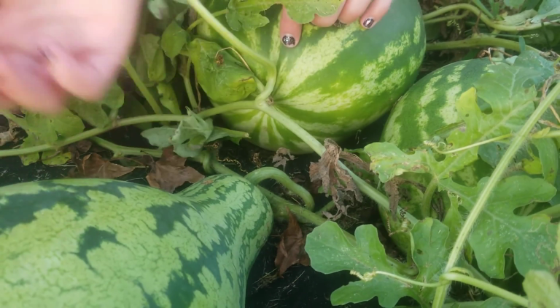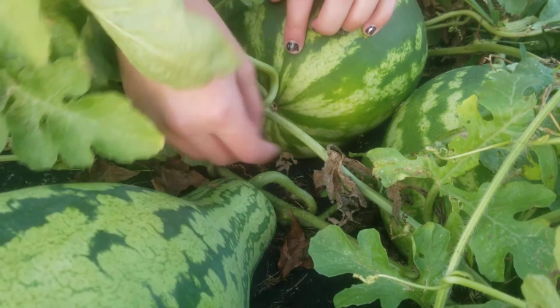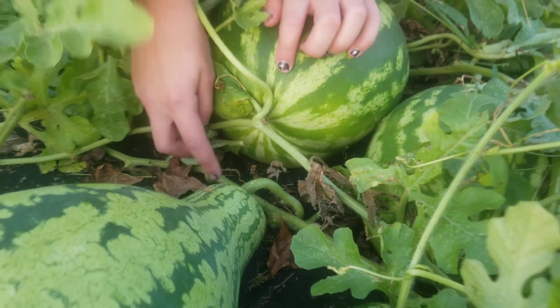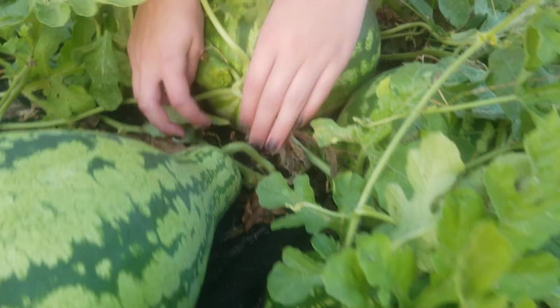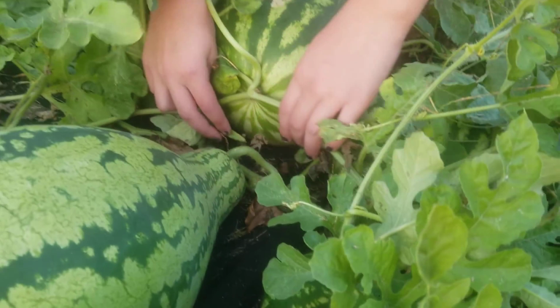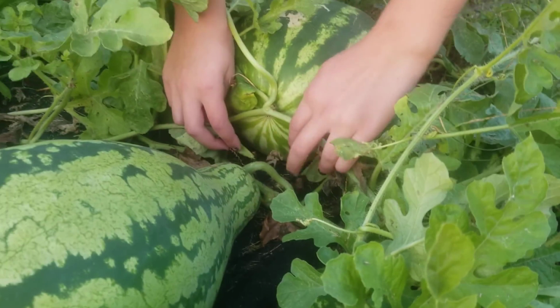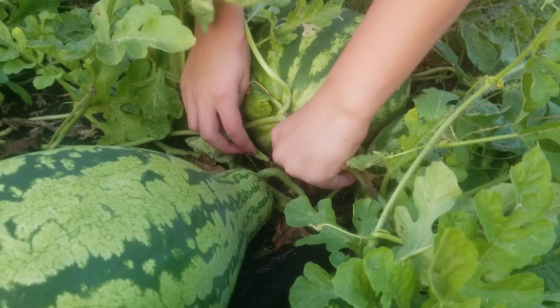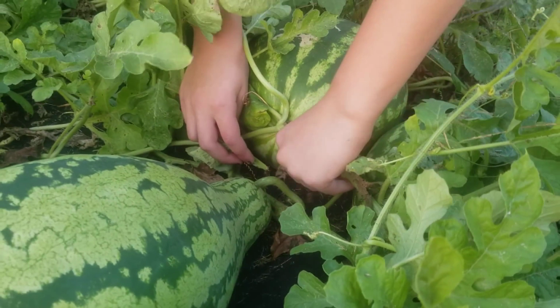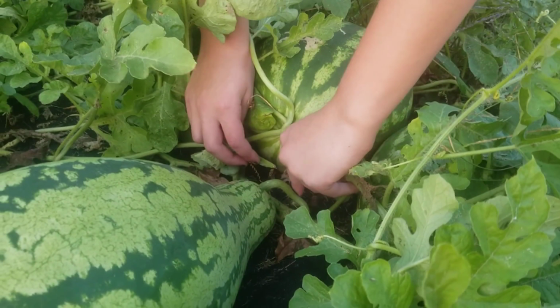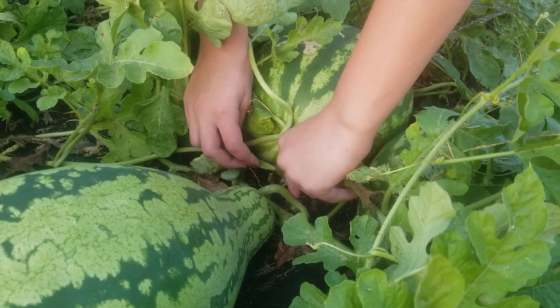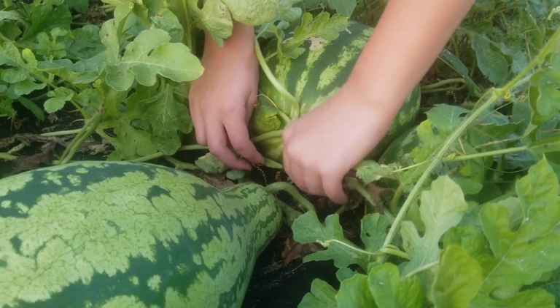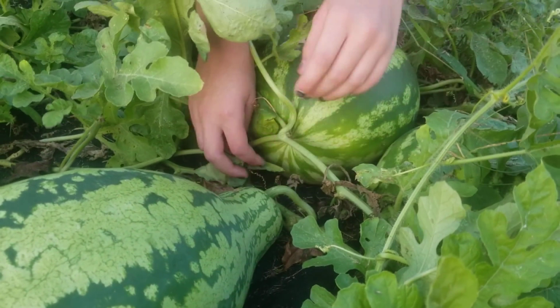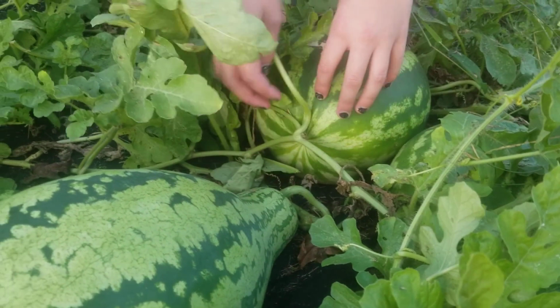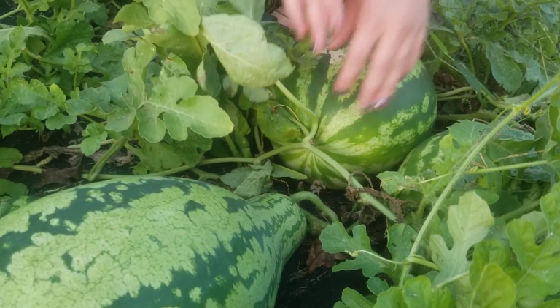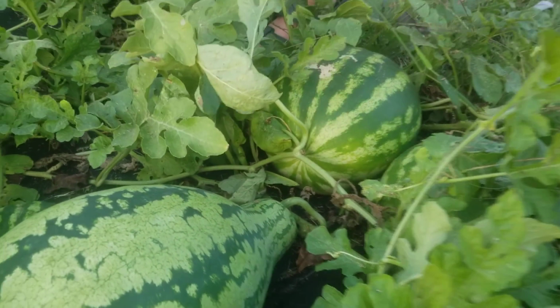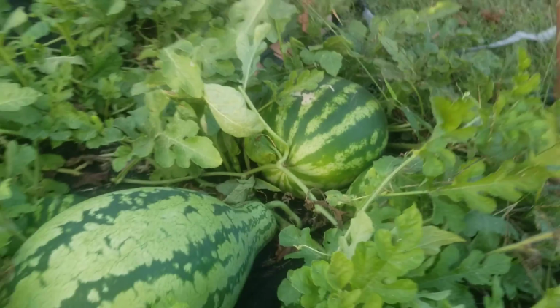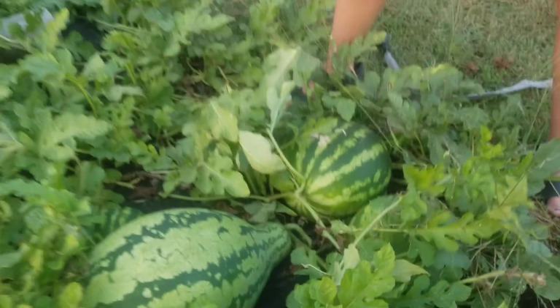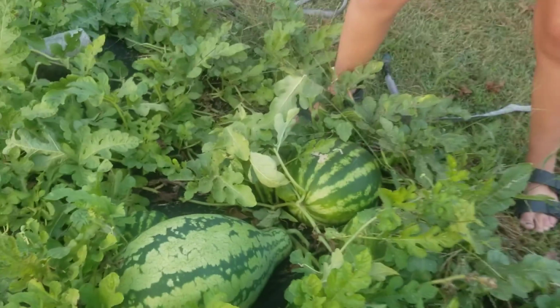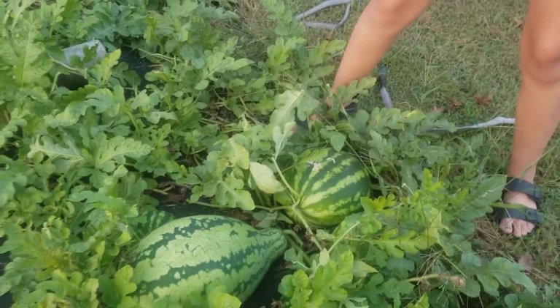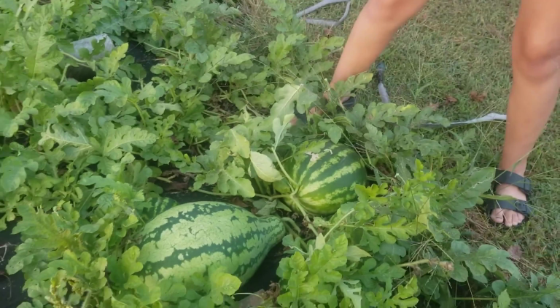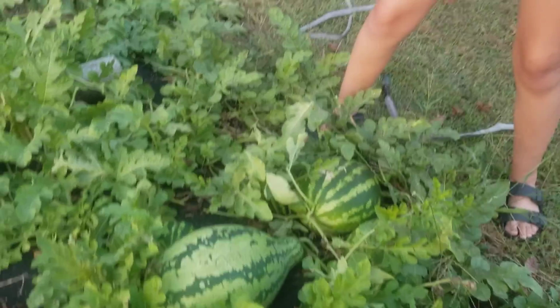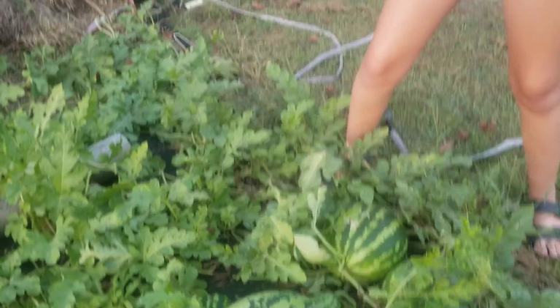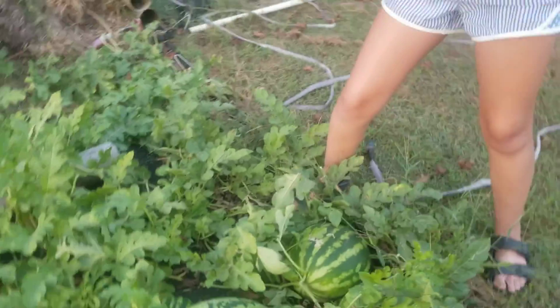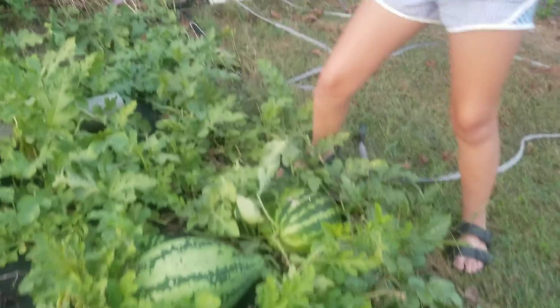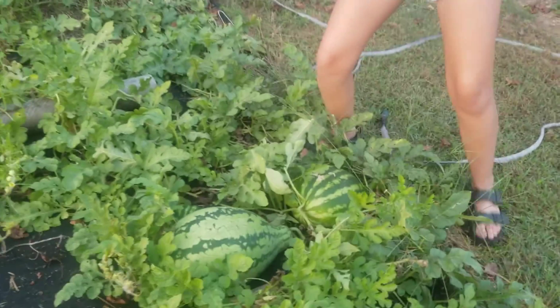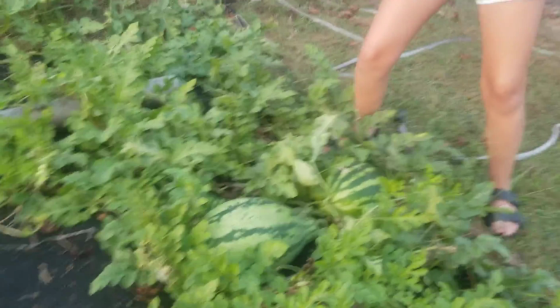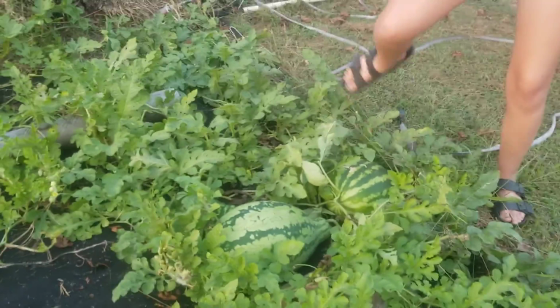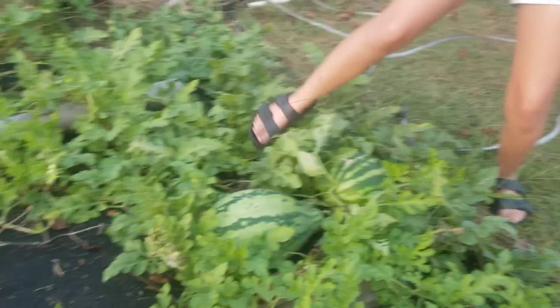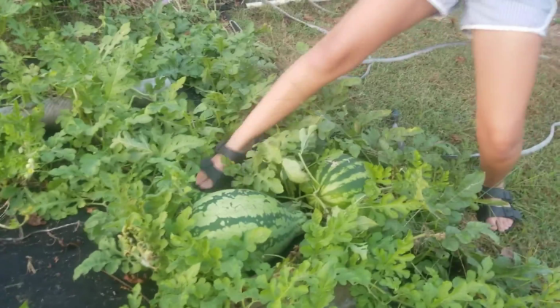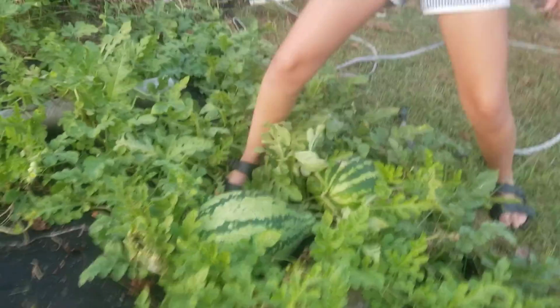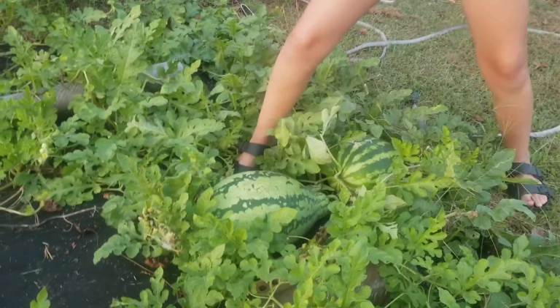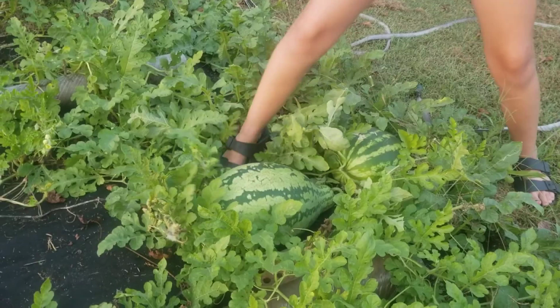So this one has curly Q's right here and on the back side, so we're going to be pulling it. I've never done this before, so this is going to be my first time. This is the big melon.